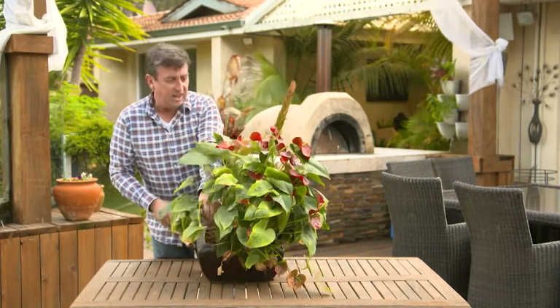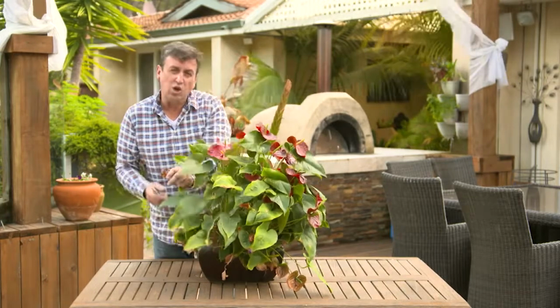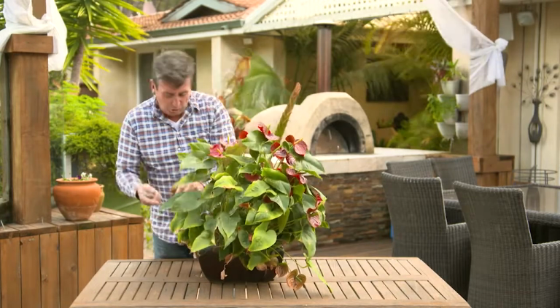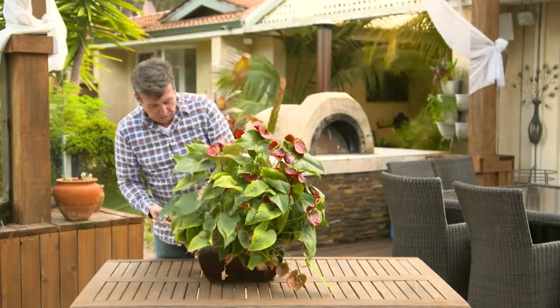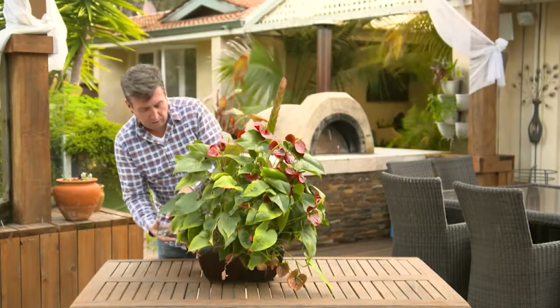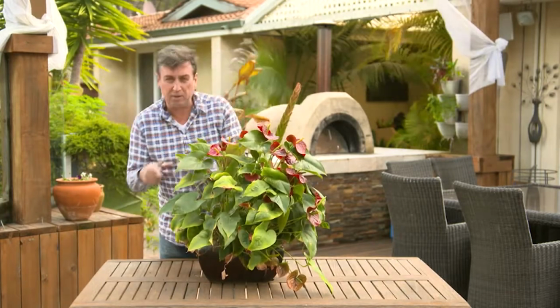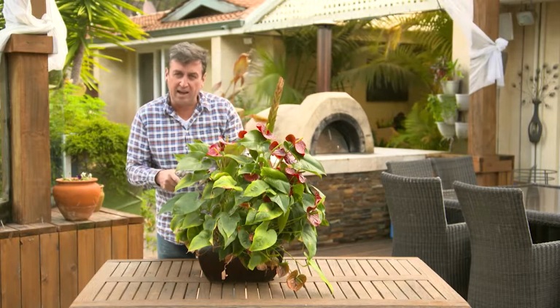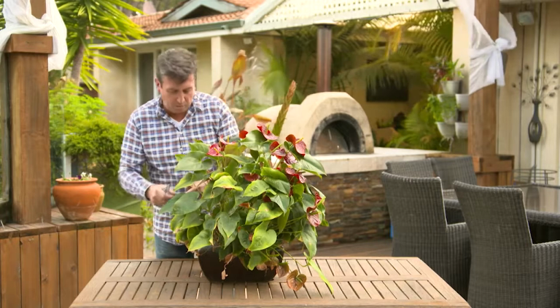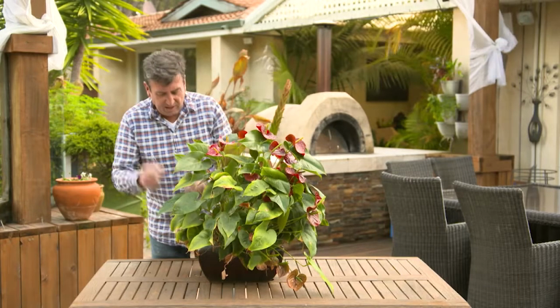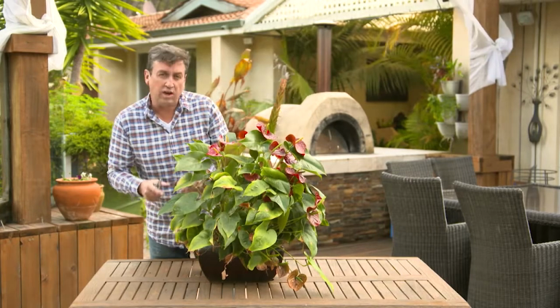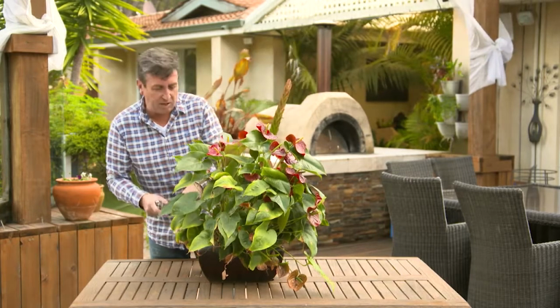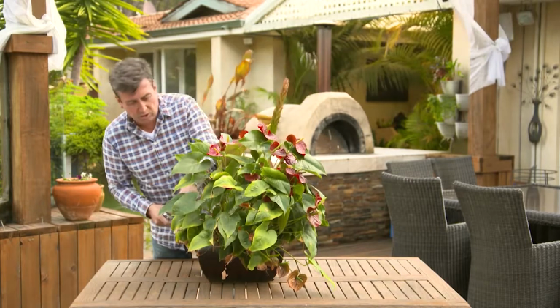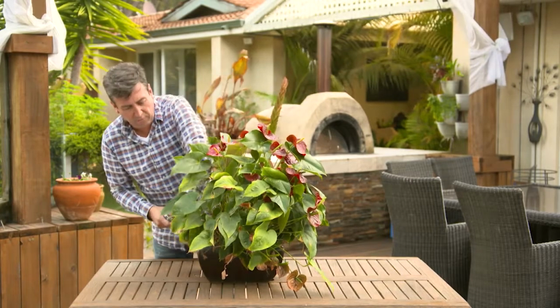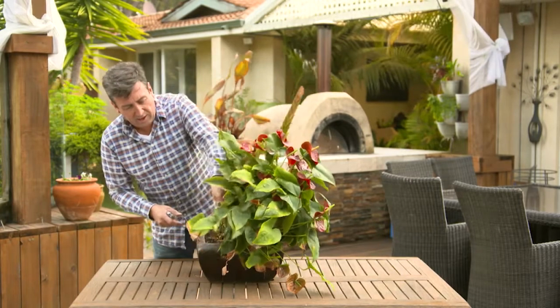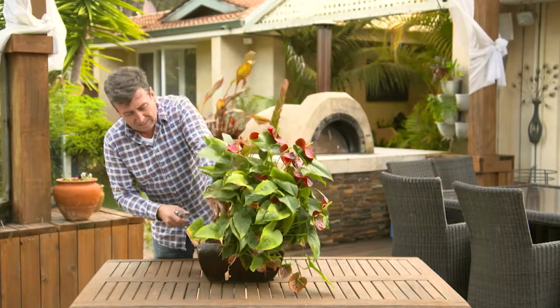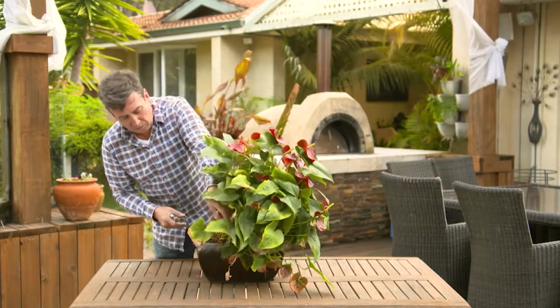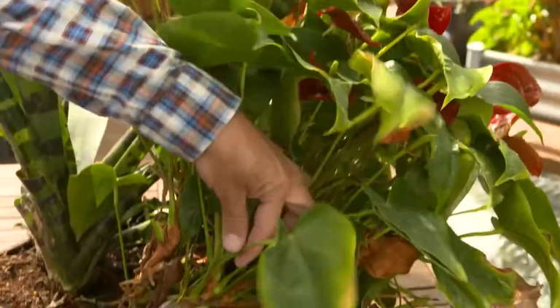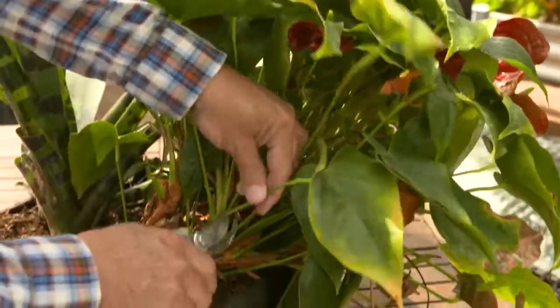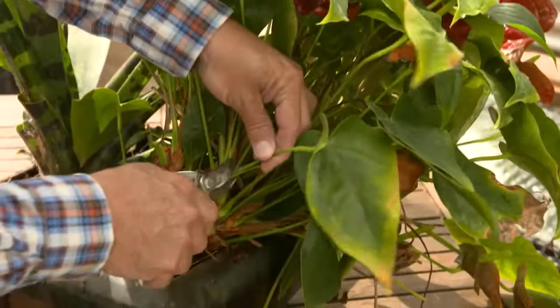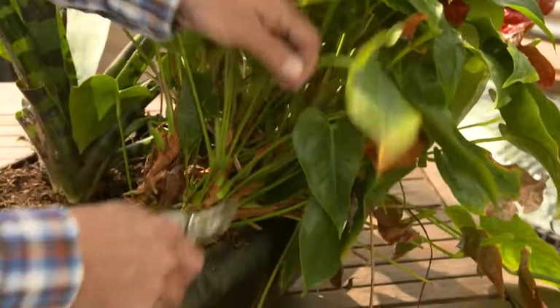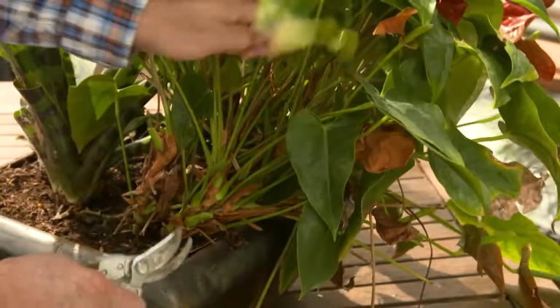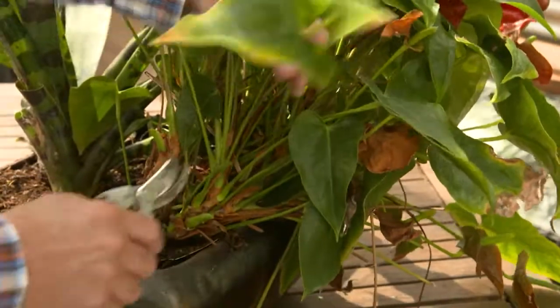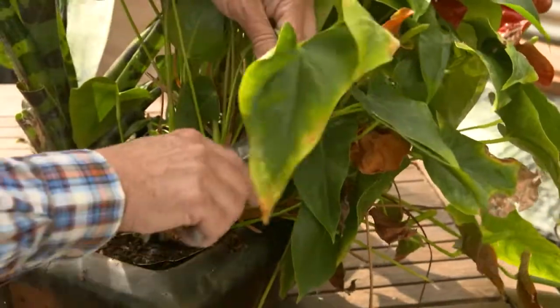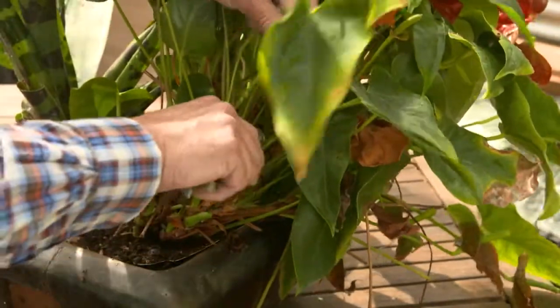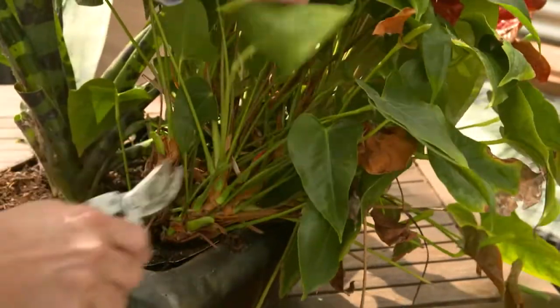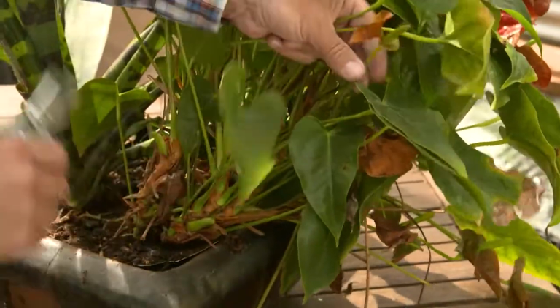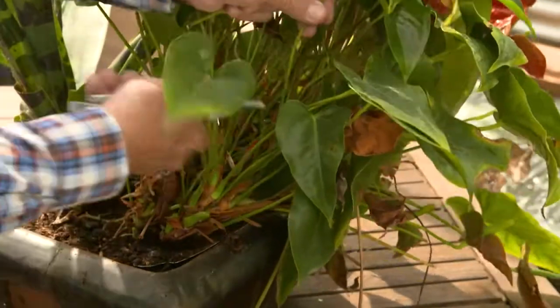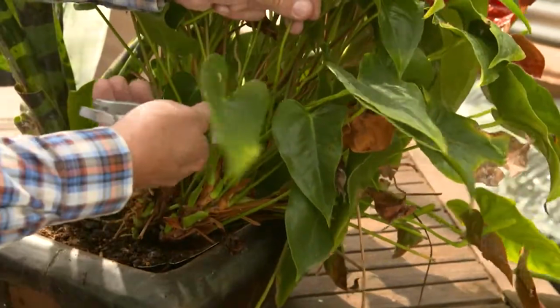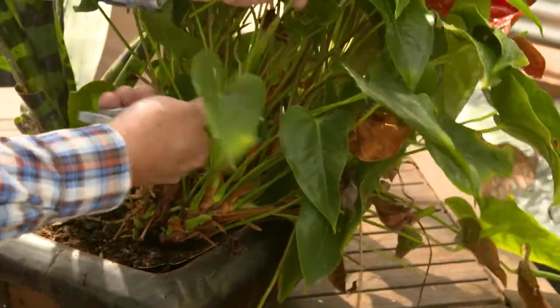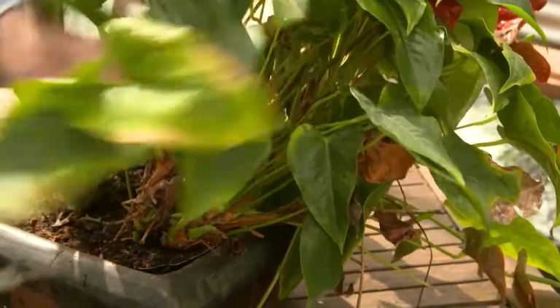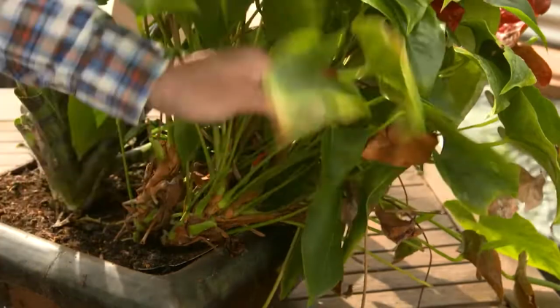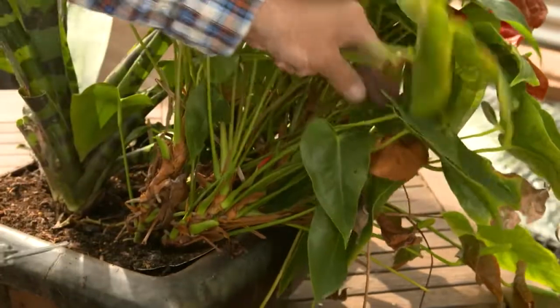So all you're going to do is reinvigorate the plant by taking it off. The other thing you could do is actually pull the plant out of the pot, knock some of the old soil off and replace it with a really good potting mix. This one doesn't need it — it's pretty good soil still — so my number one job is to clean it up.